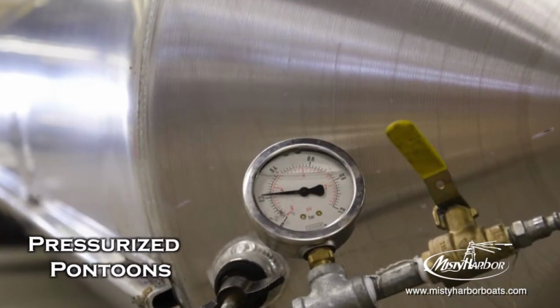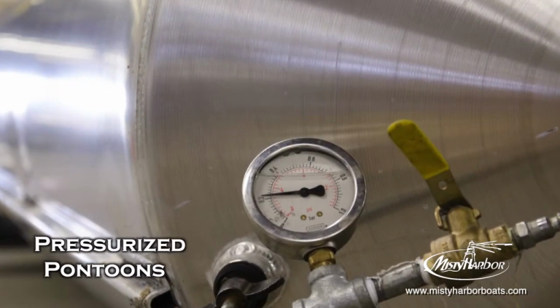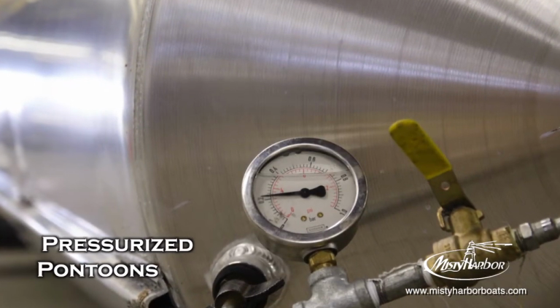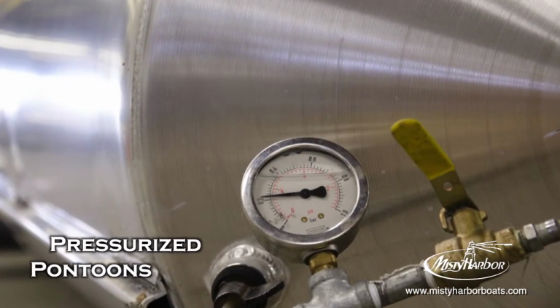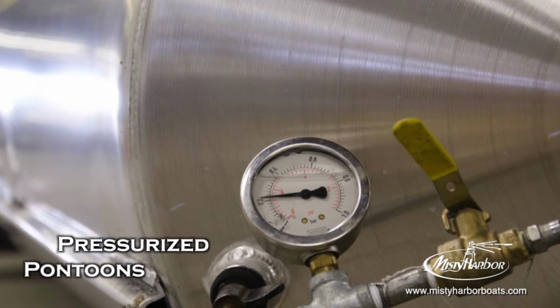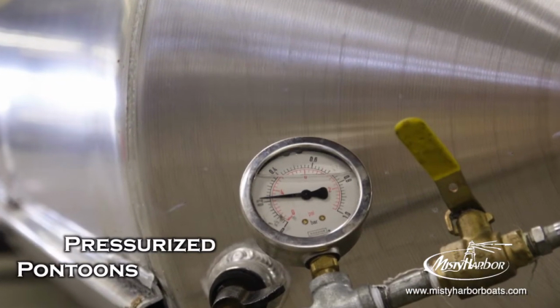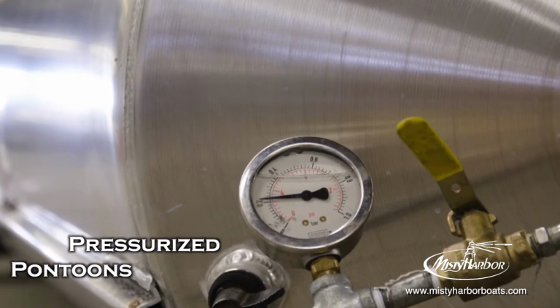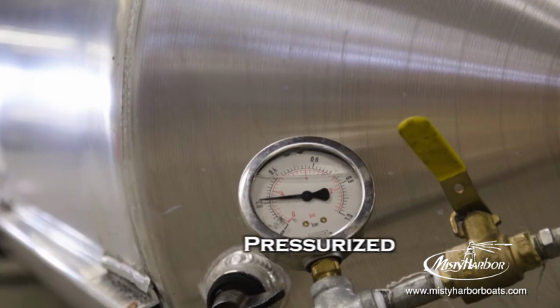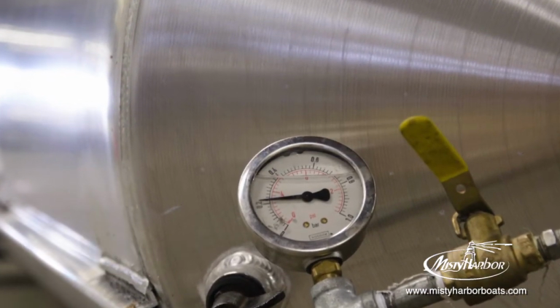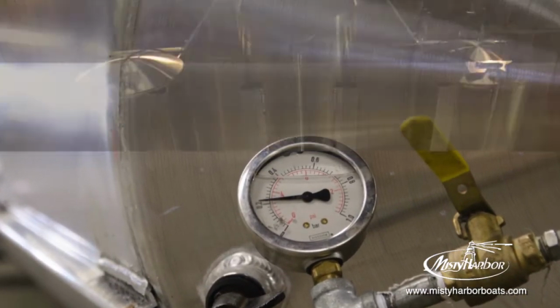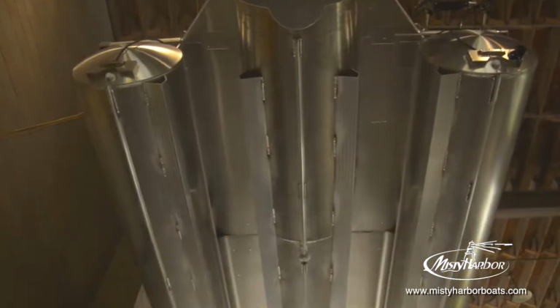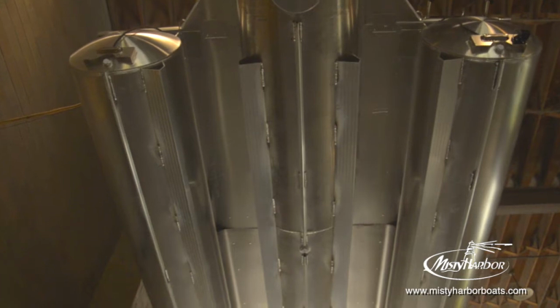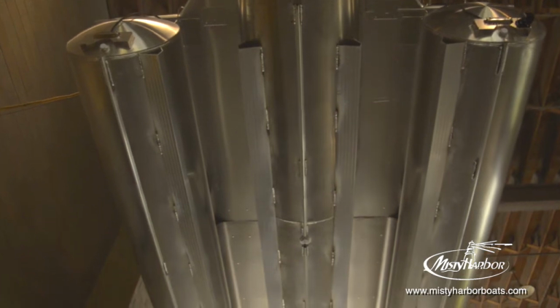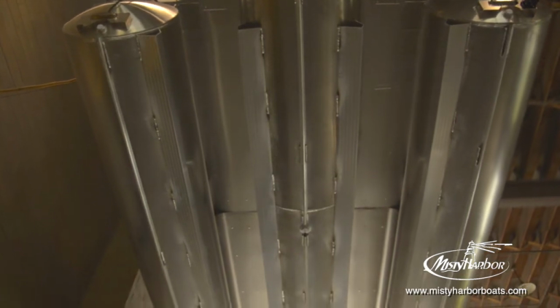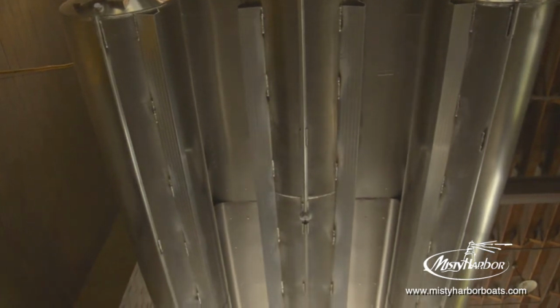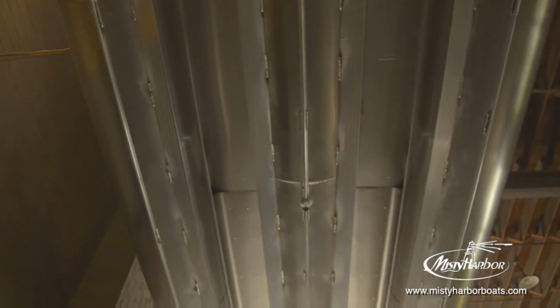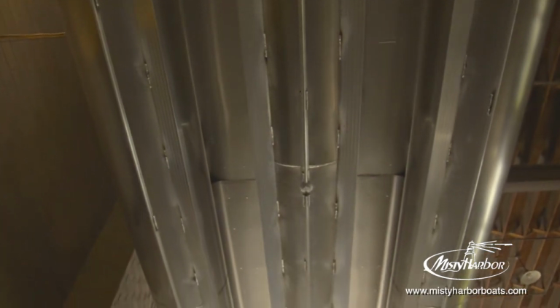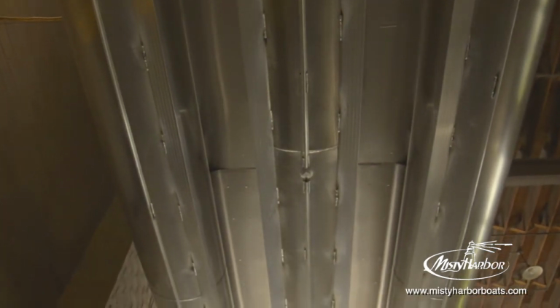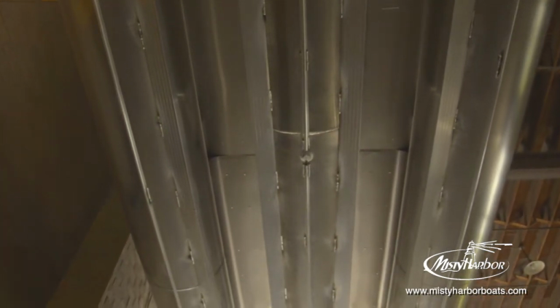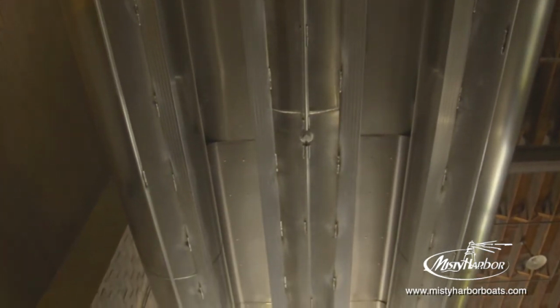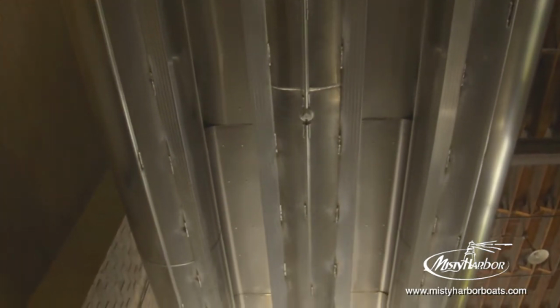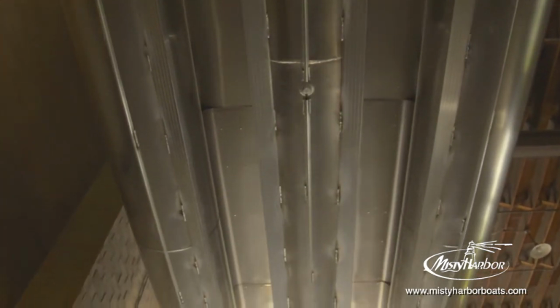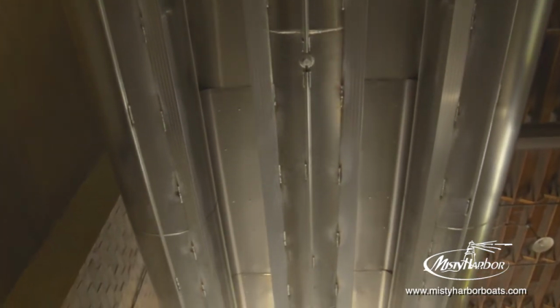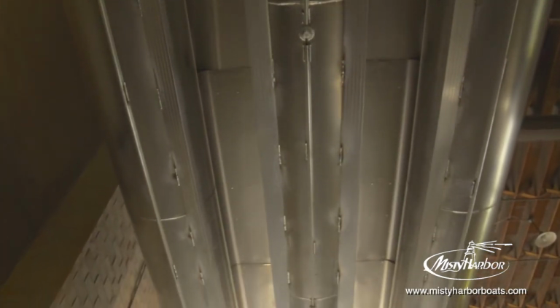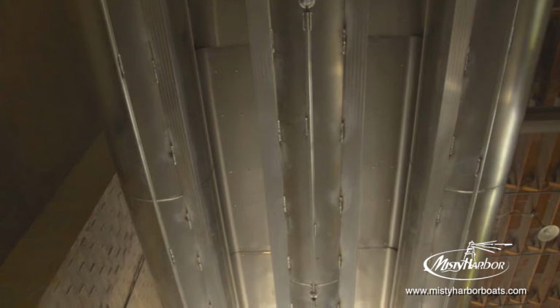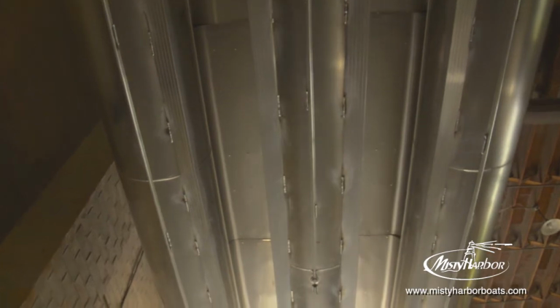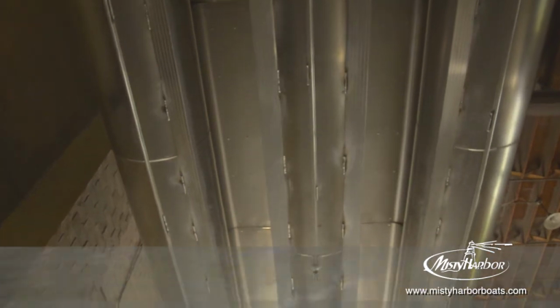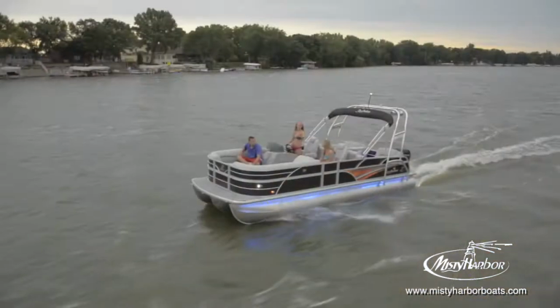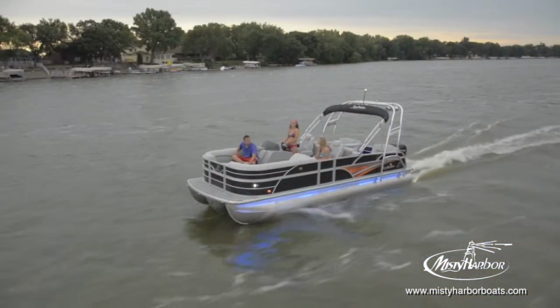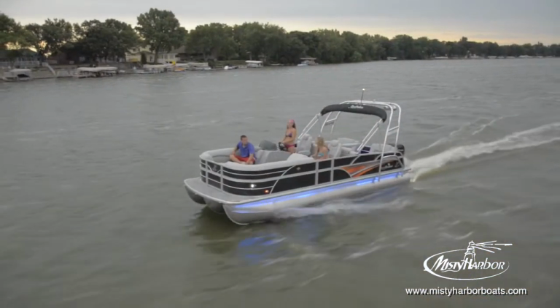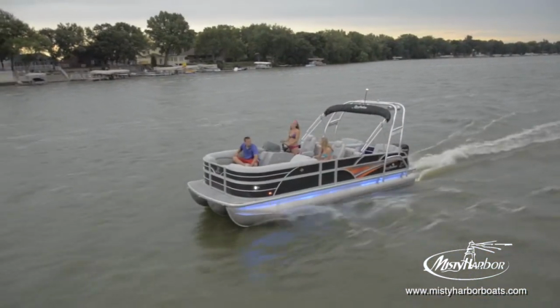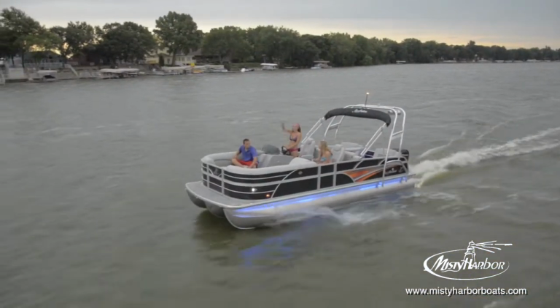Misty Harbor's pontoon tubes are pressurized and have baffled sections to provide structural integrity should an accidental puncture occur, and each standard pontoon comes with a full-length keel to protect against damage as you're boating.